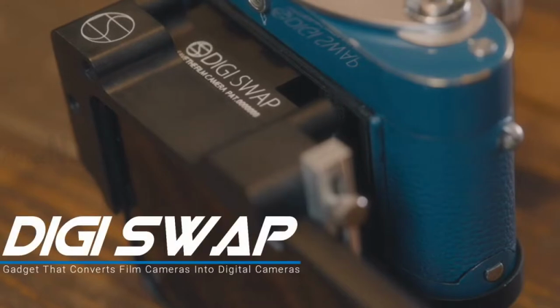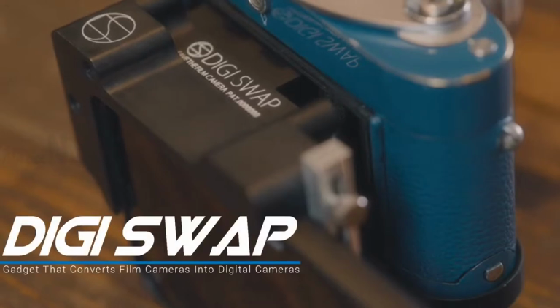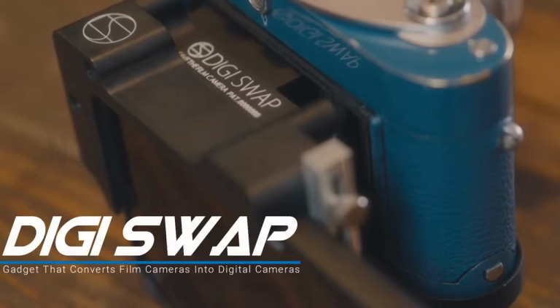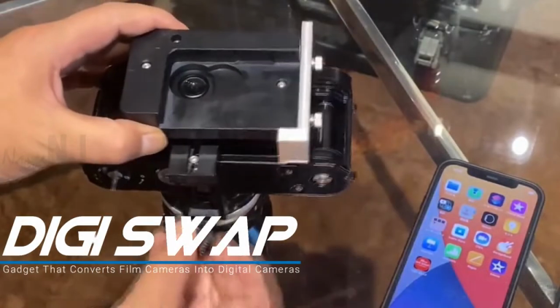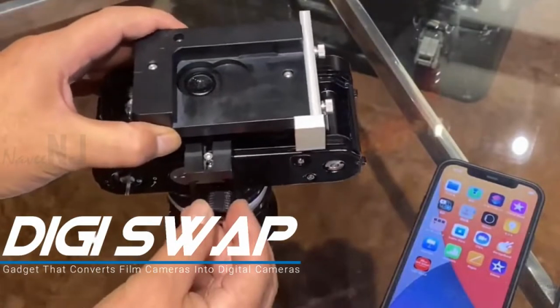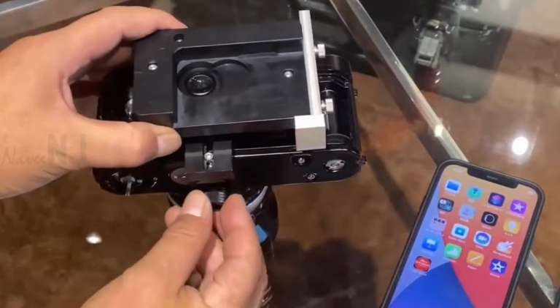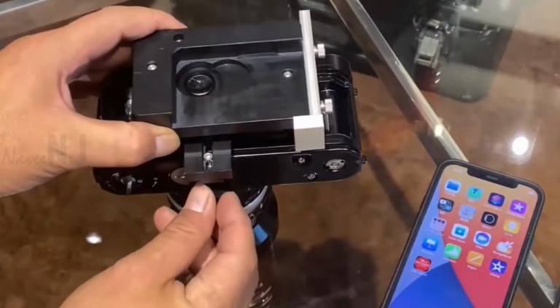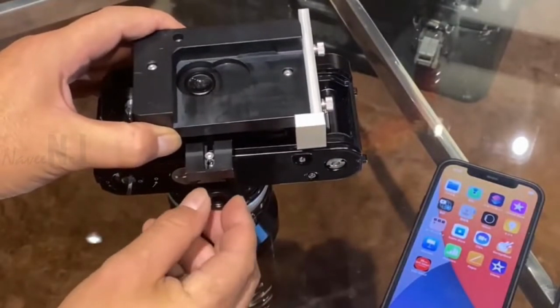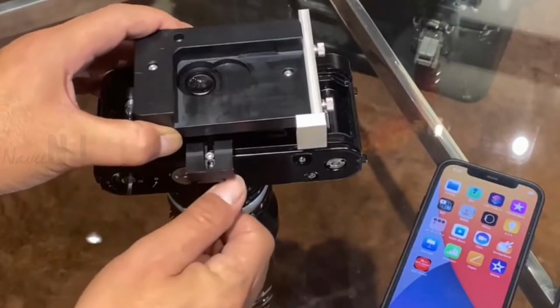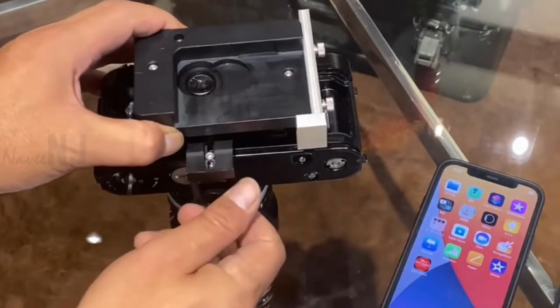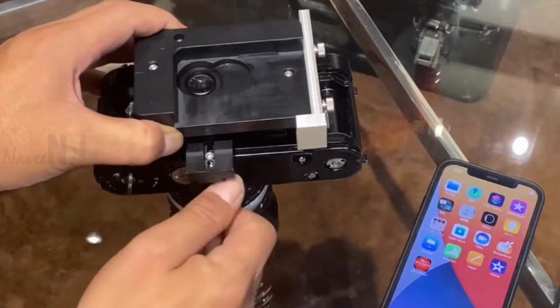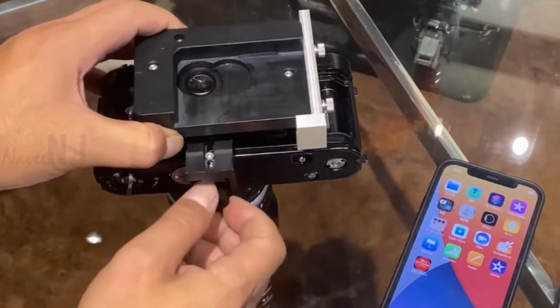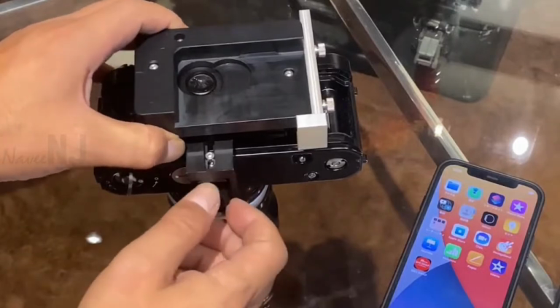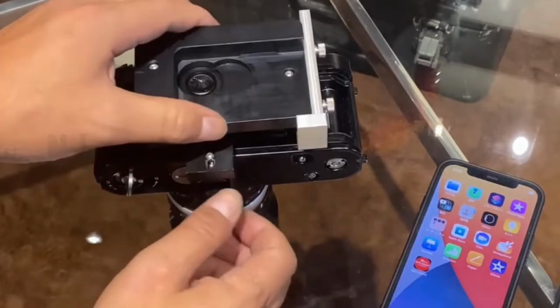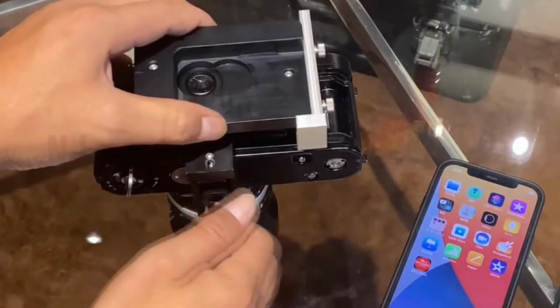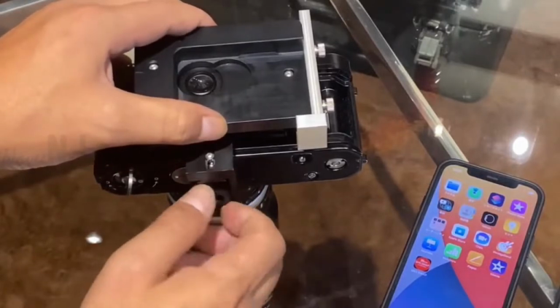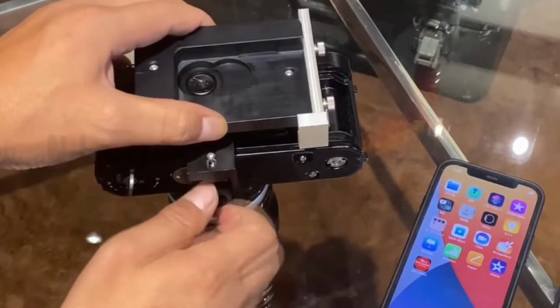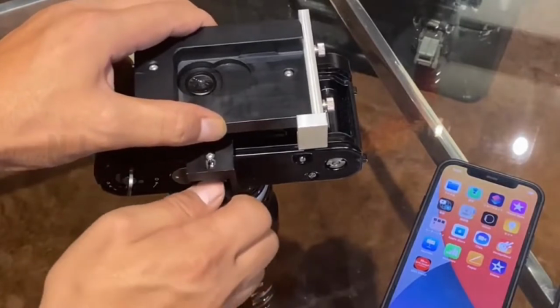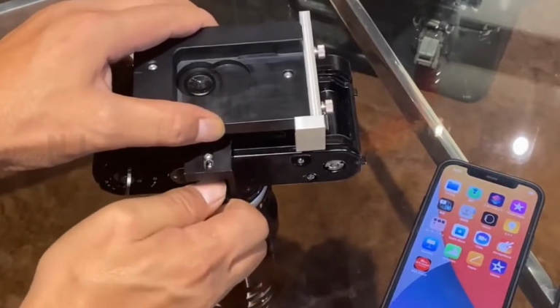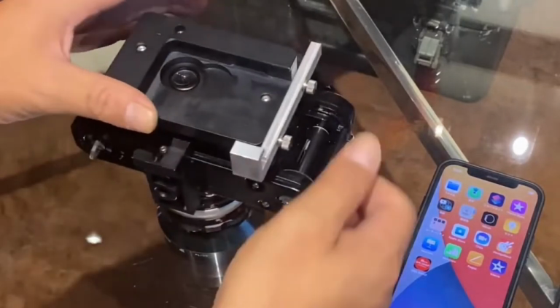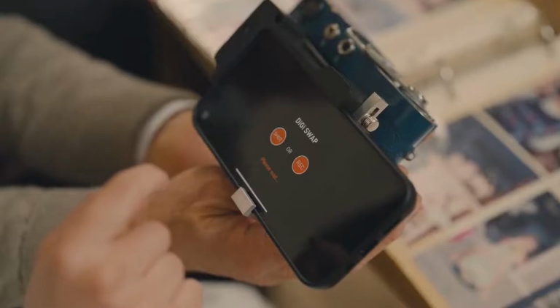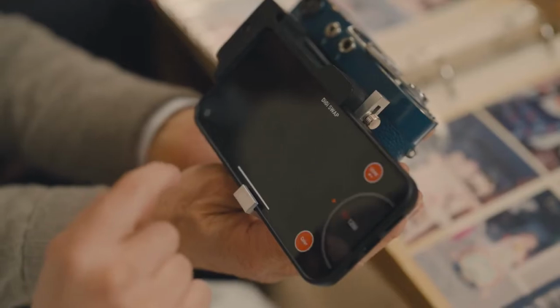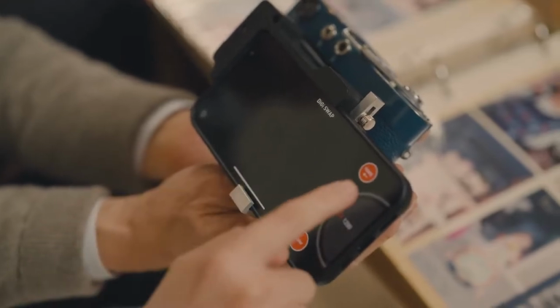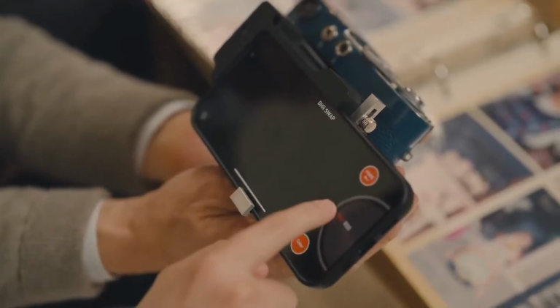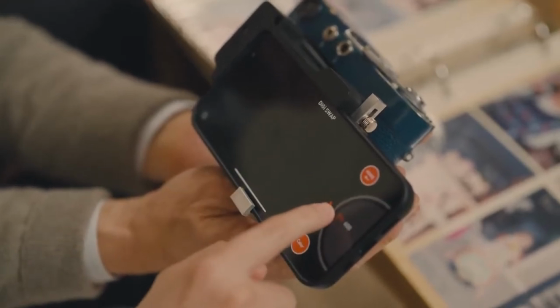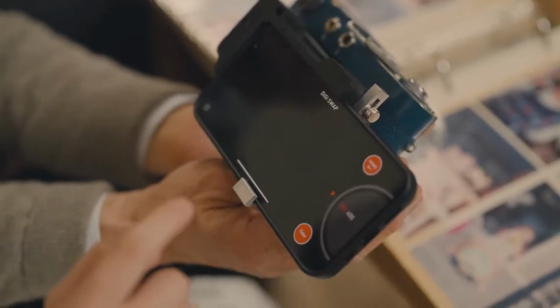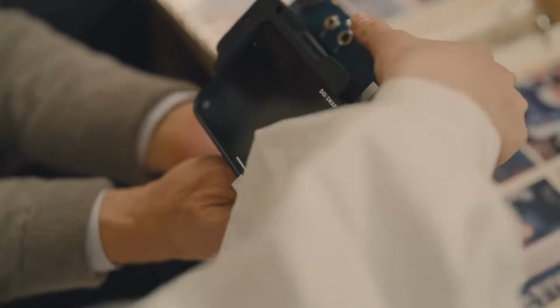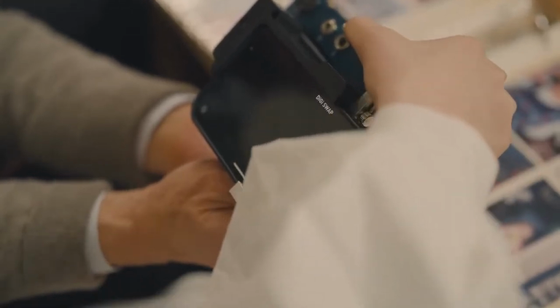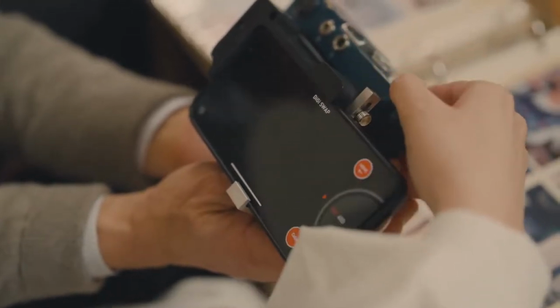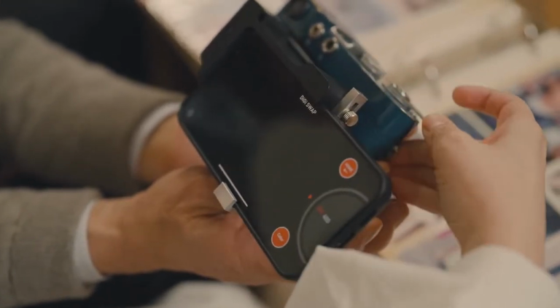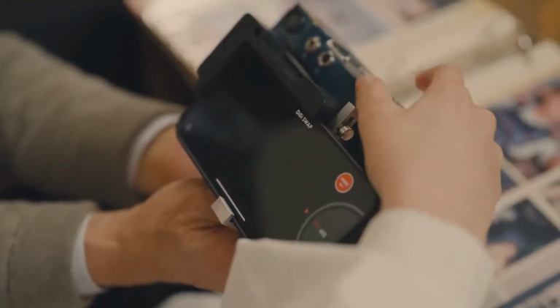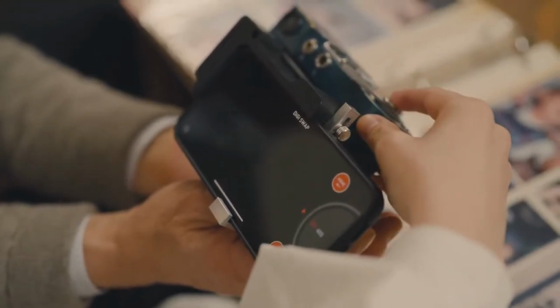DigiSwap is an adapter that connects to the film camera by removing the film camera back cover and attaching the components included in the packaging. It allows you to attach an iPhone to a film camera and capture digital photos through the film camera's lens.